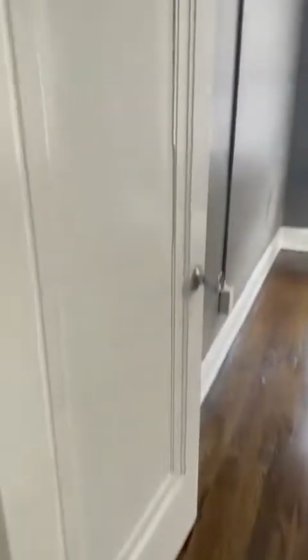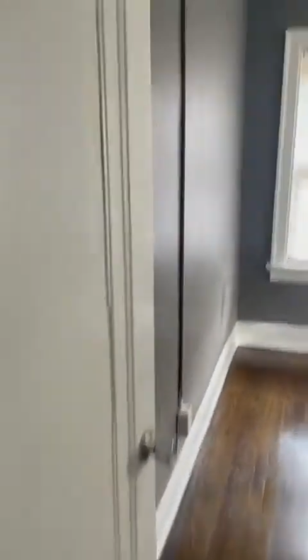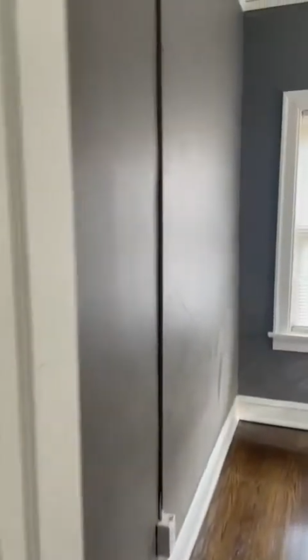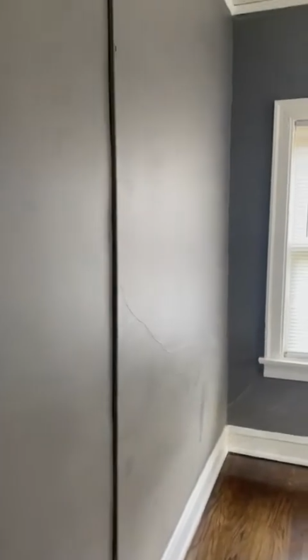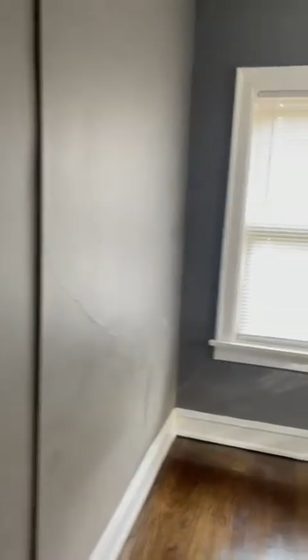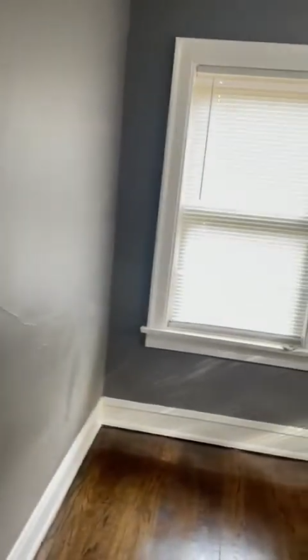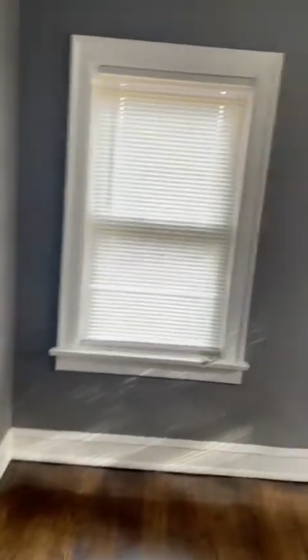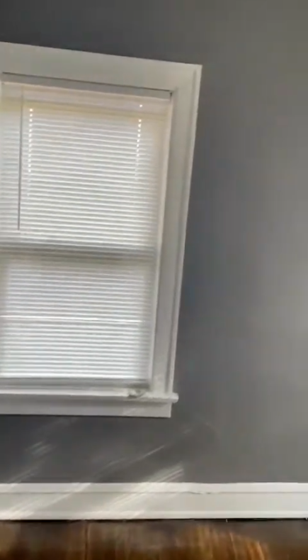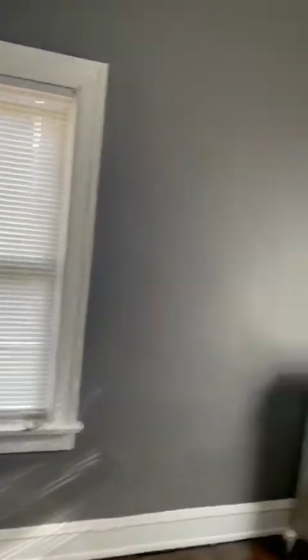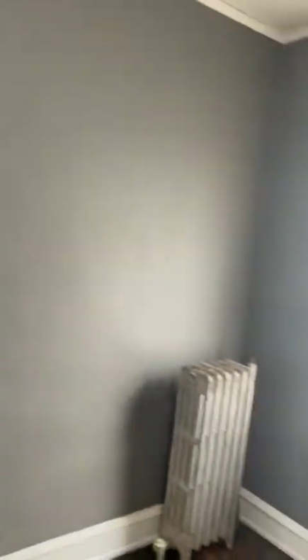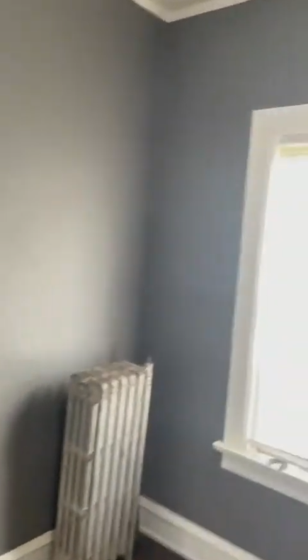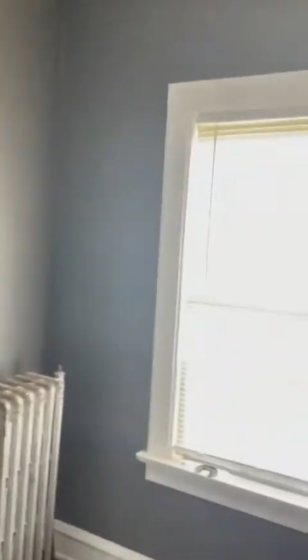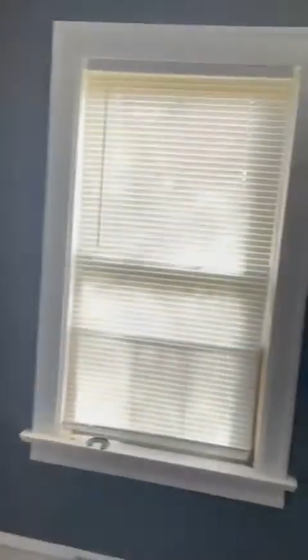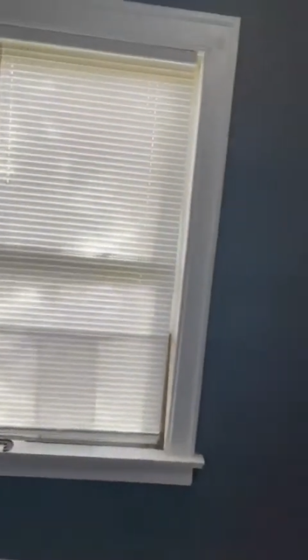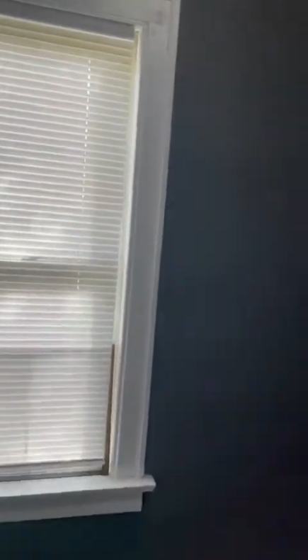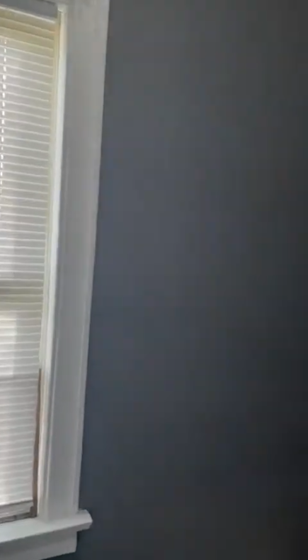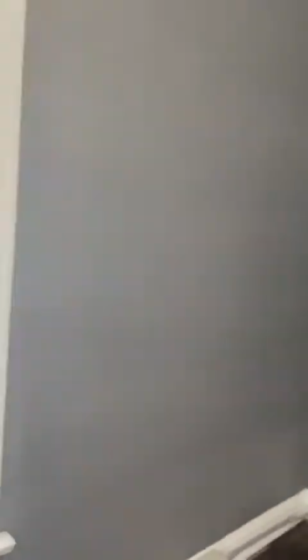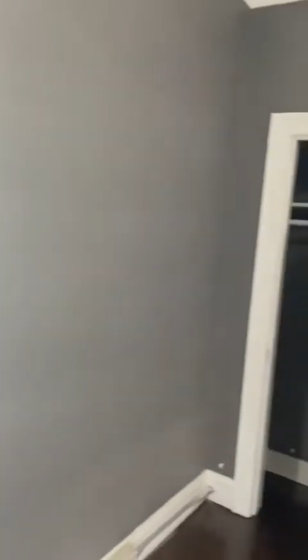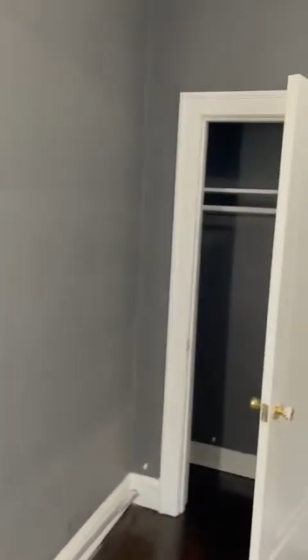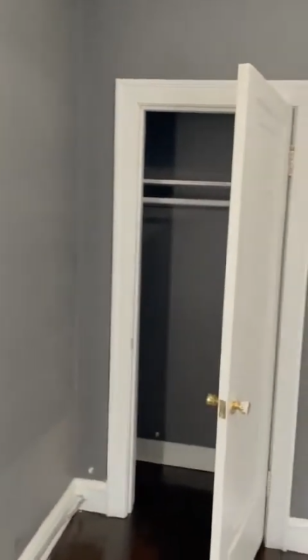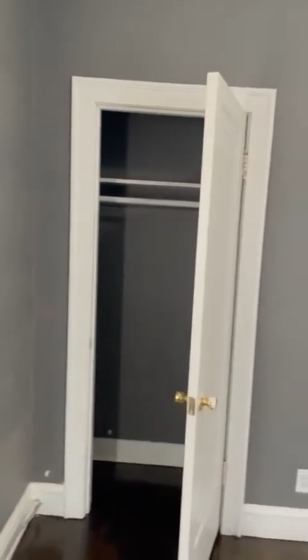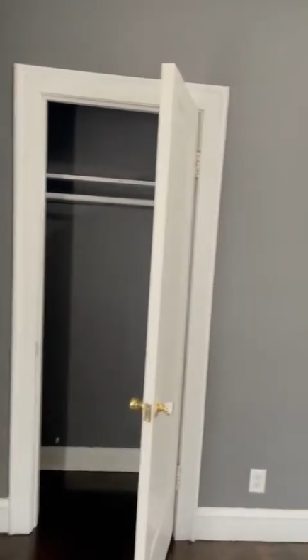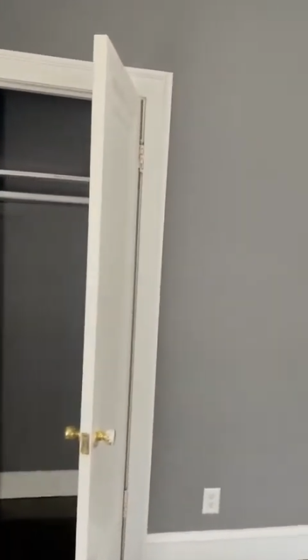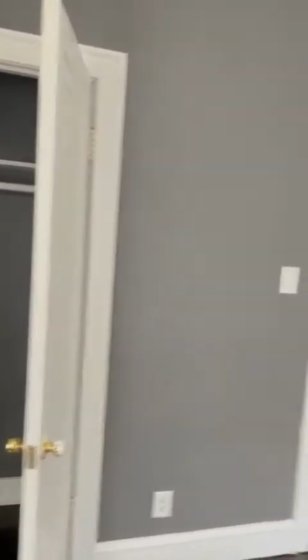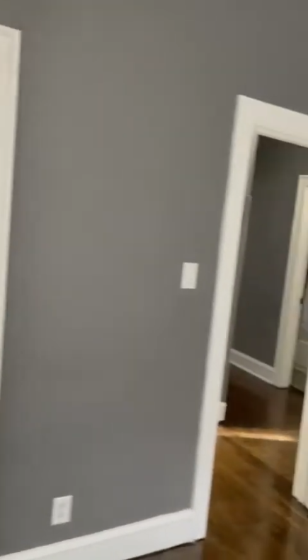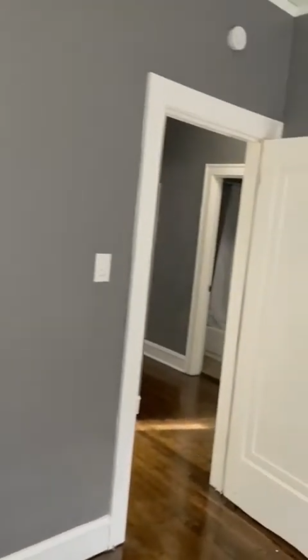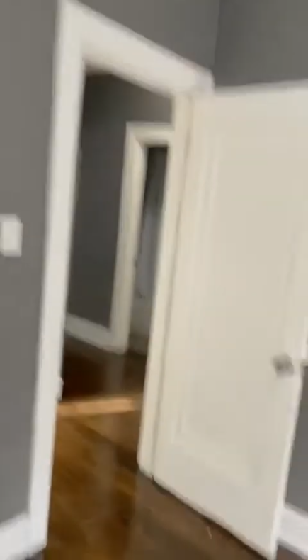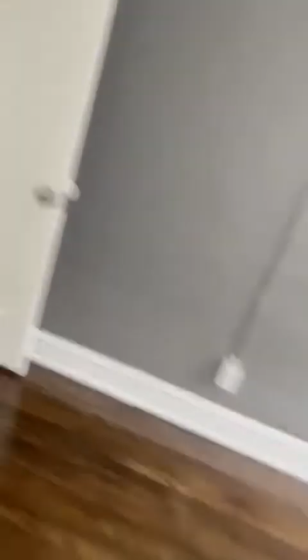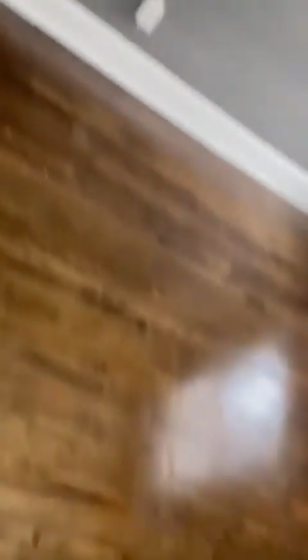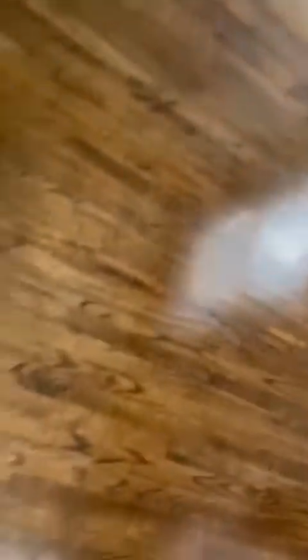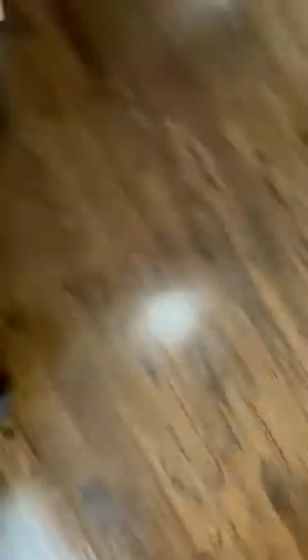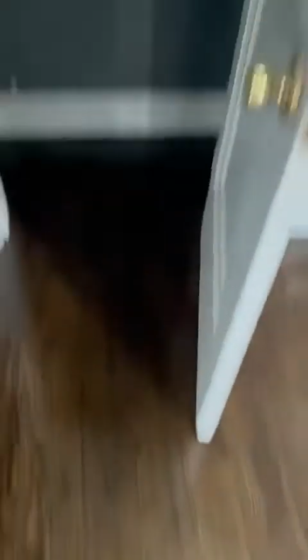This I think is the master. I think it's 11 by 10, a little bit bigger — better than nothing. There is a closet. There it is. Hardwood floors.